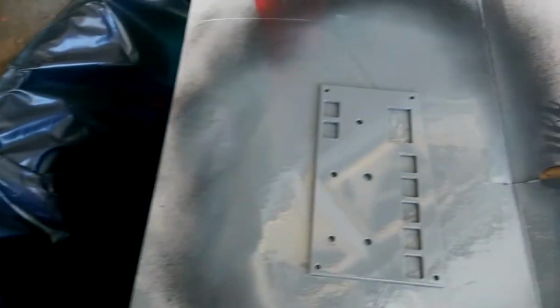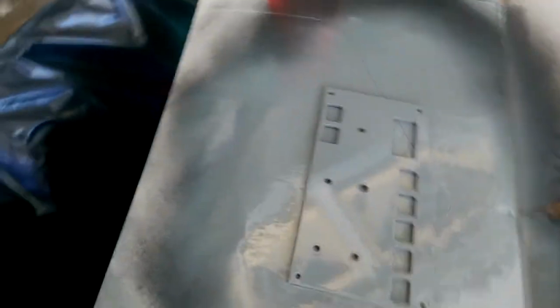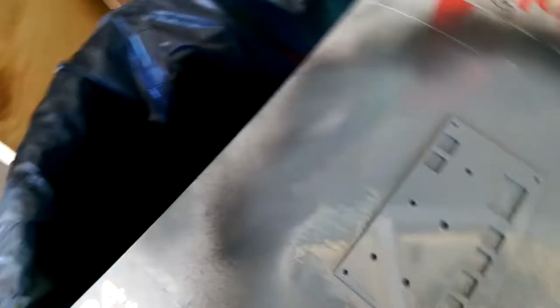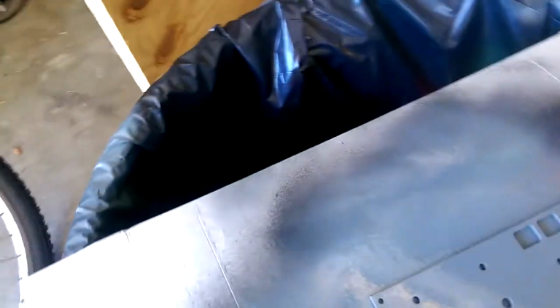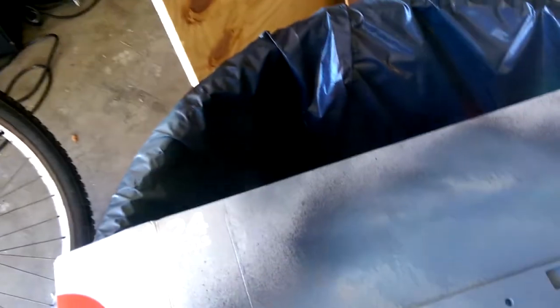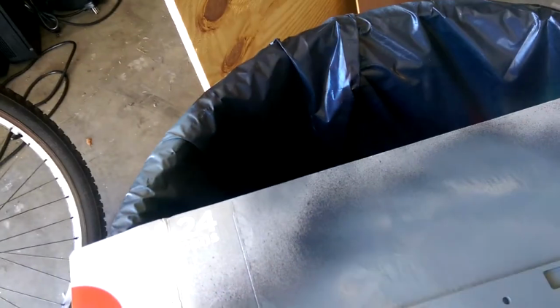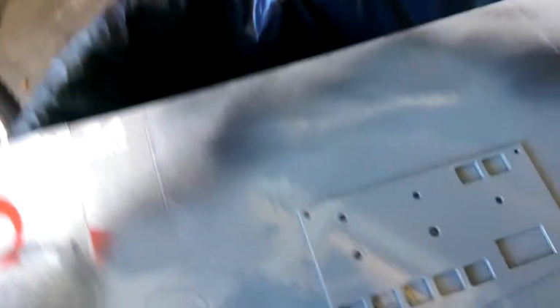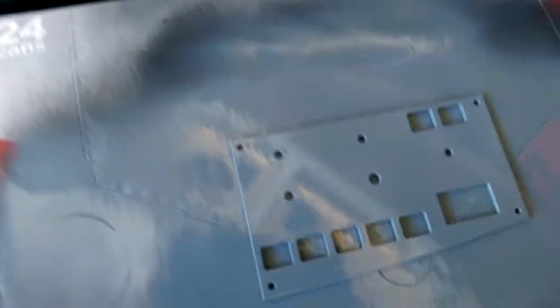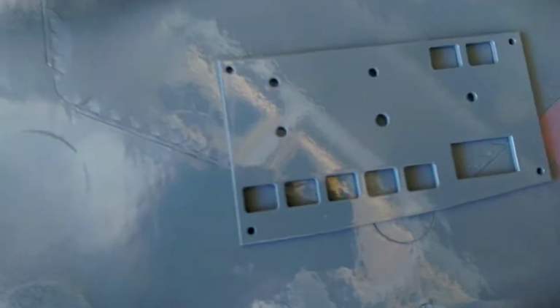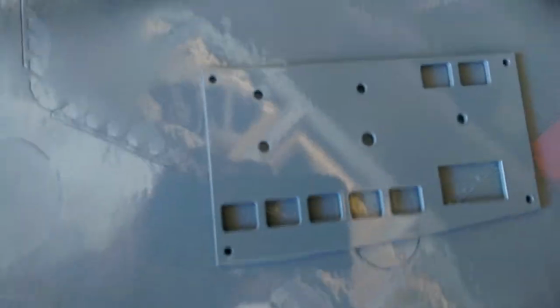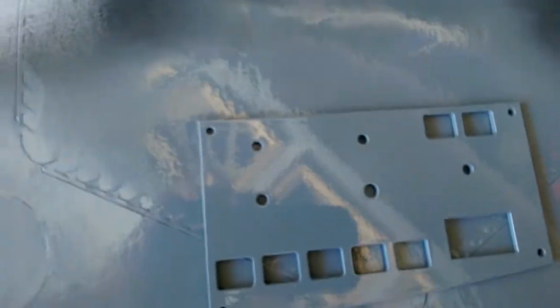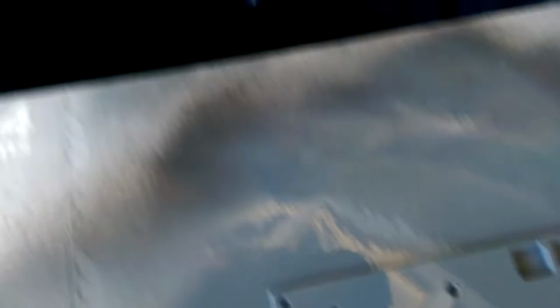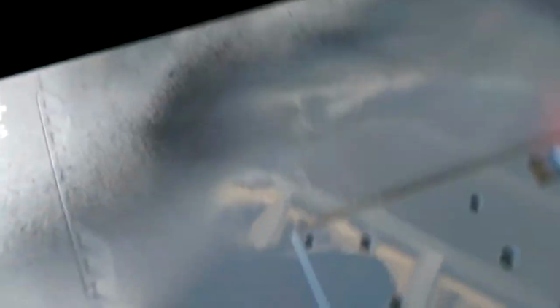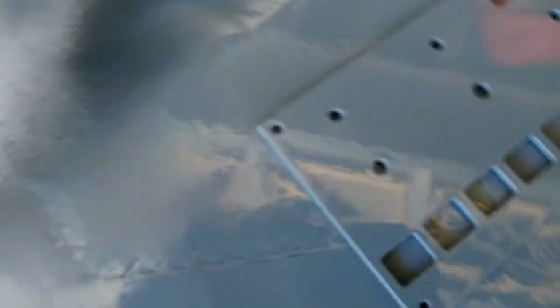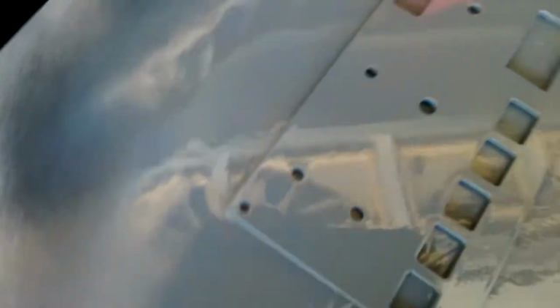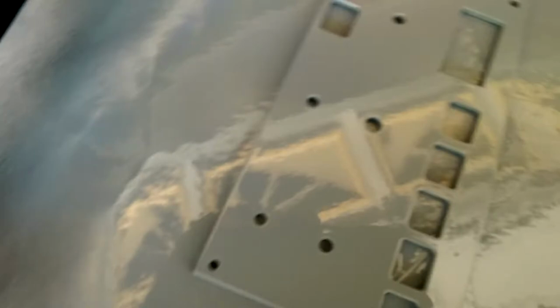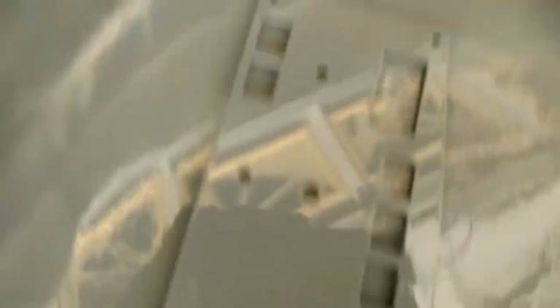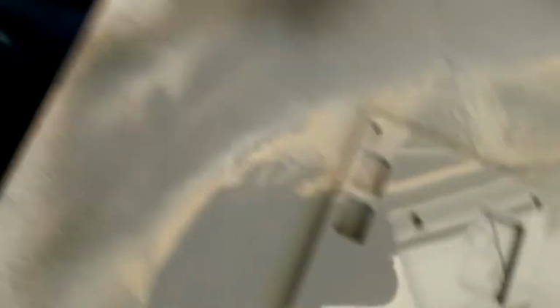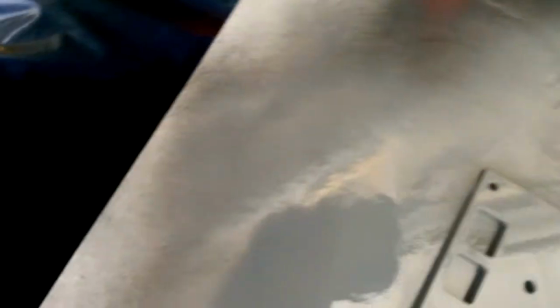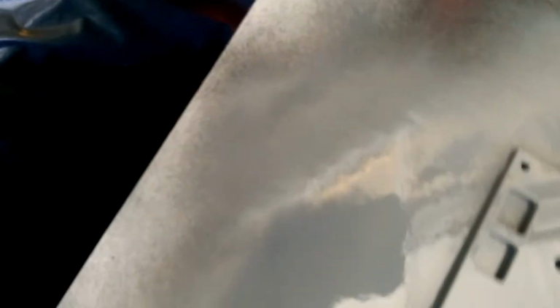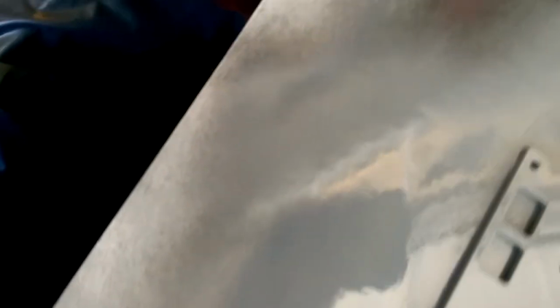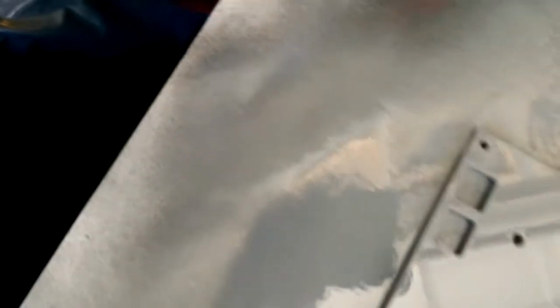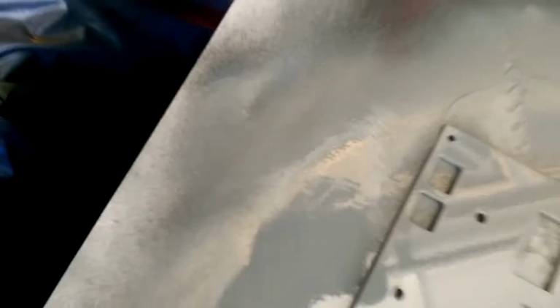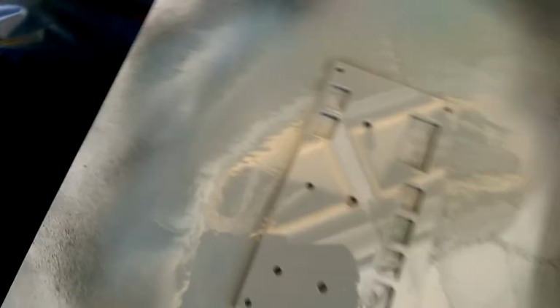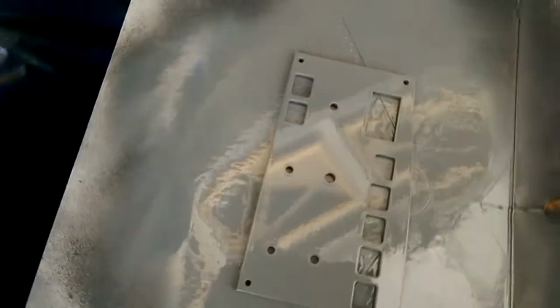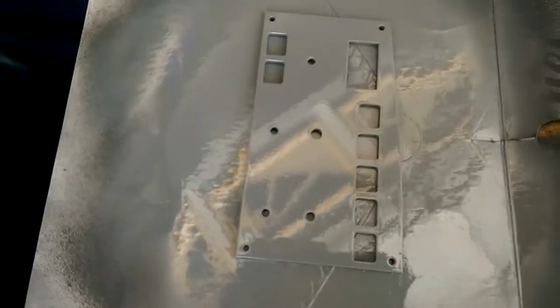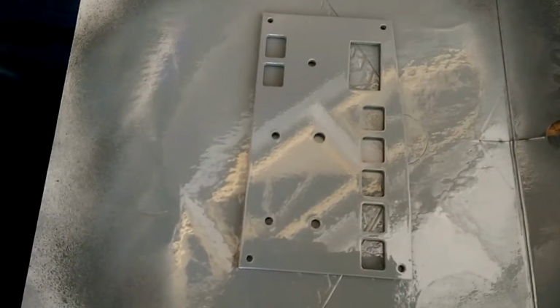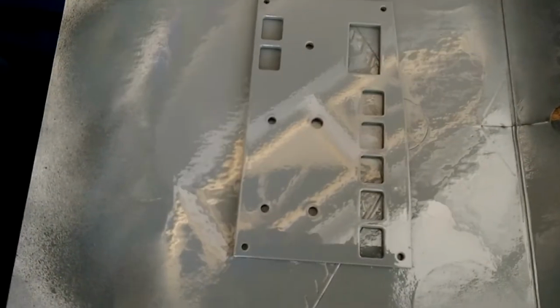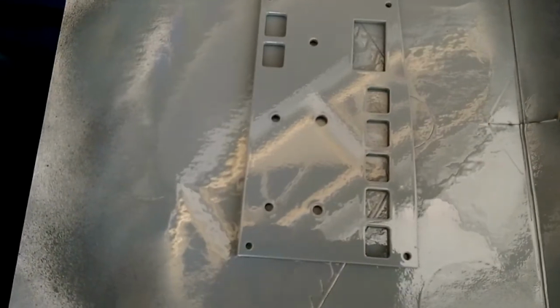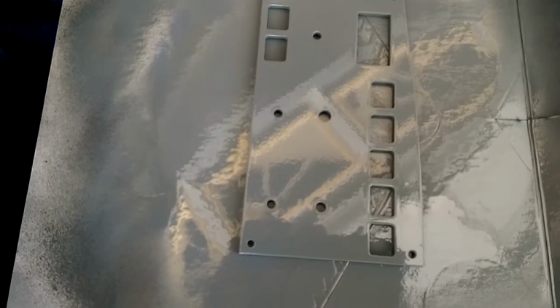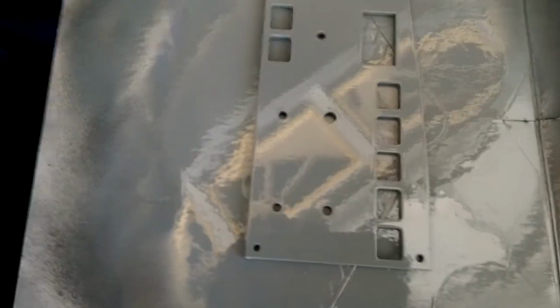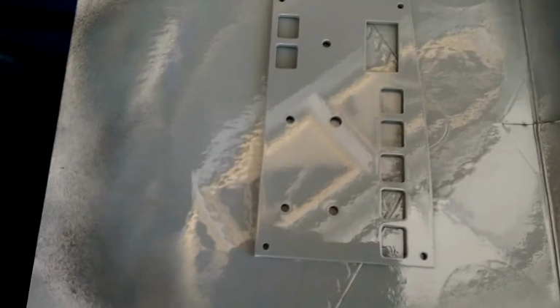All right, and so now it has a nice coat of paint. There's no drips, no runs in it. It's got a really nice finish on it. We're just going to leave that to dry, and I'll pick this up when the paint's dry.